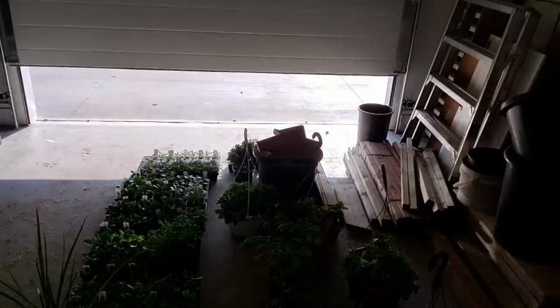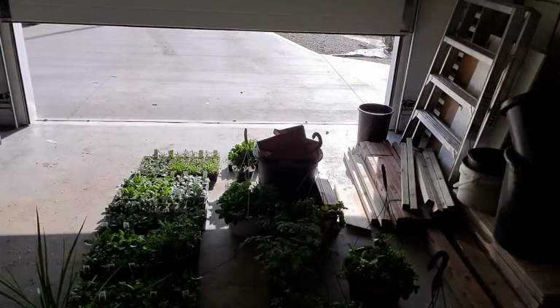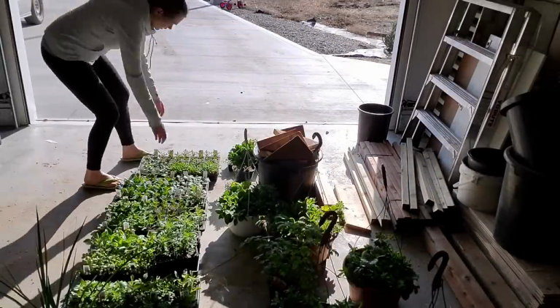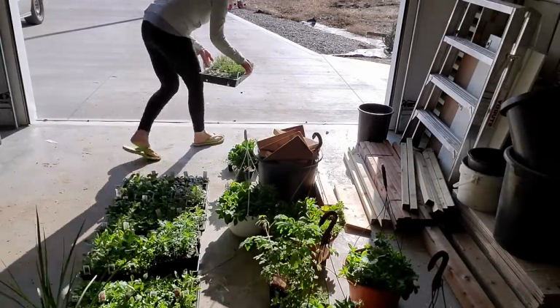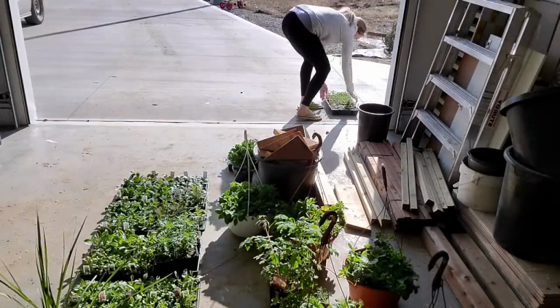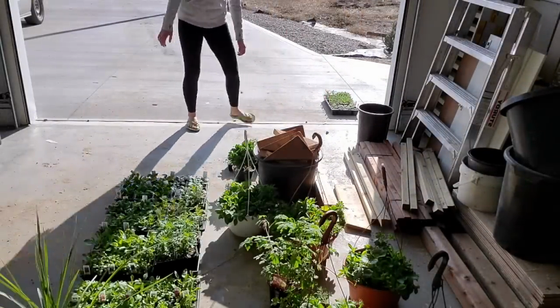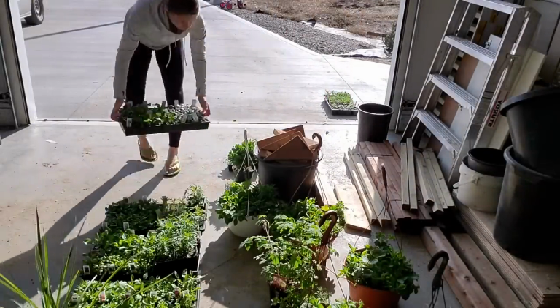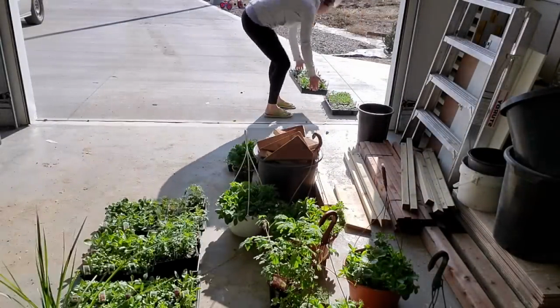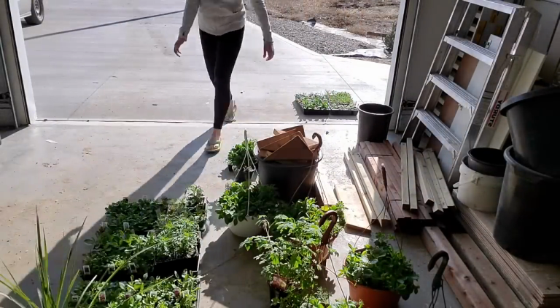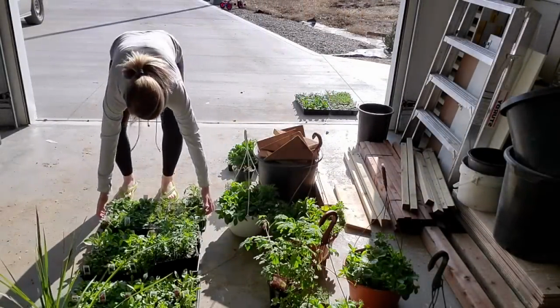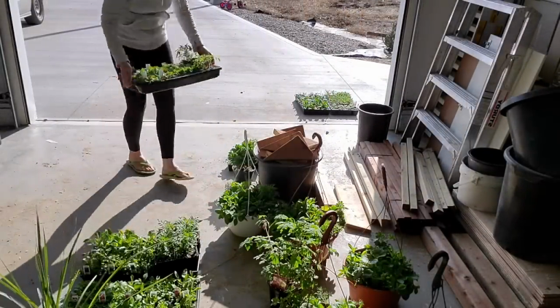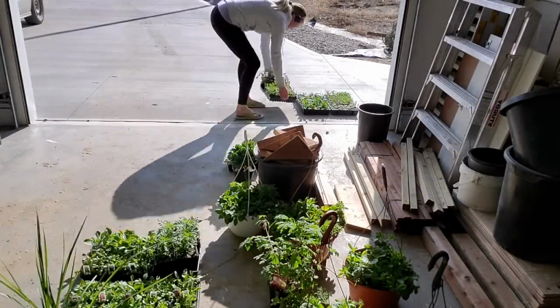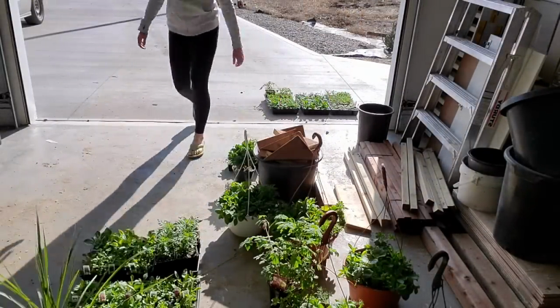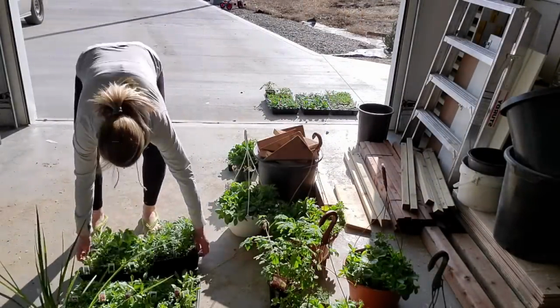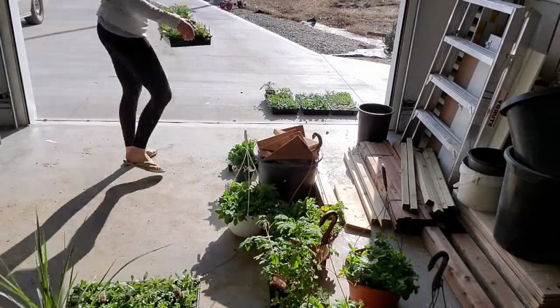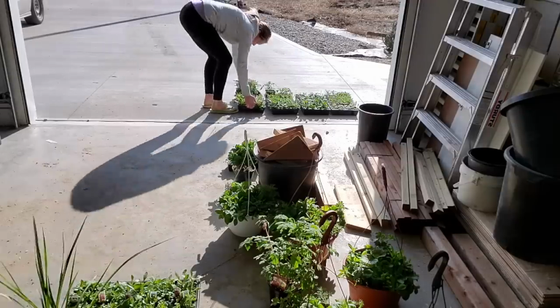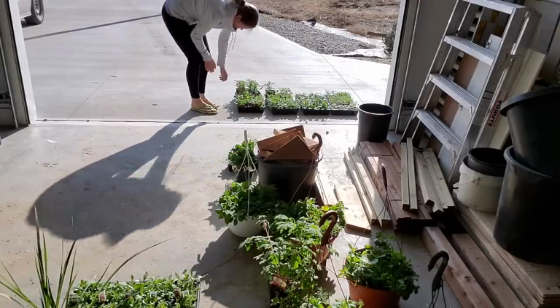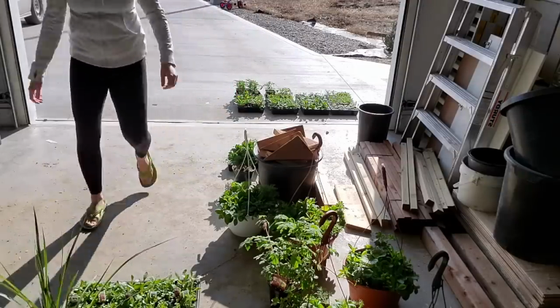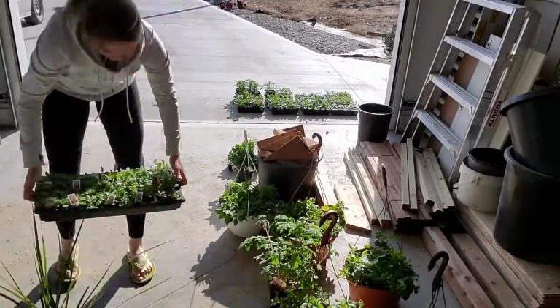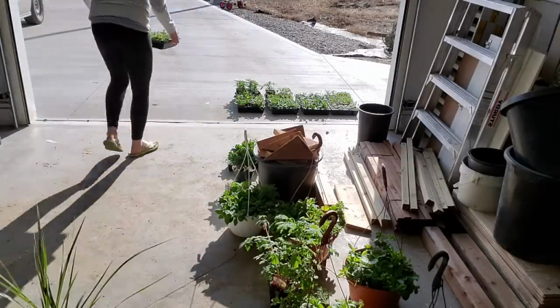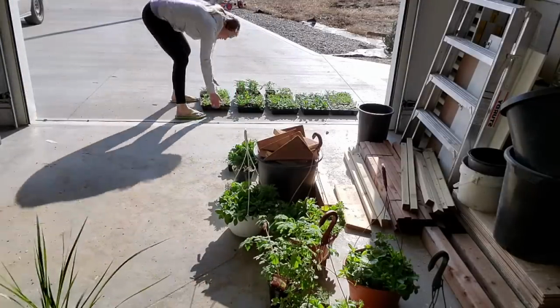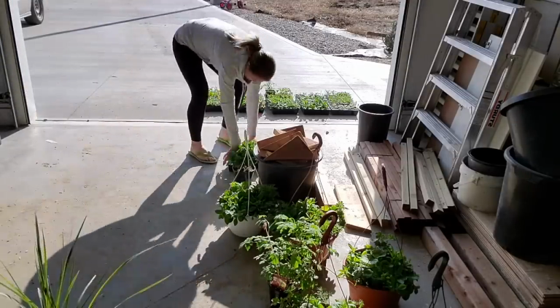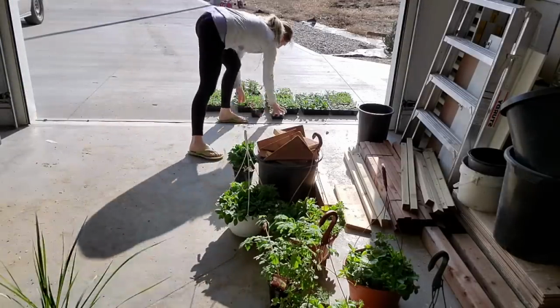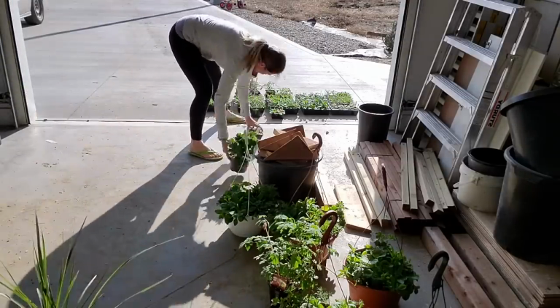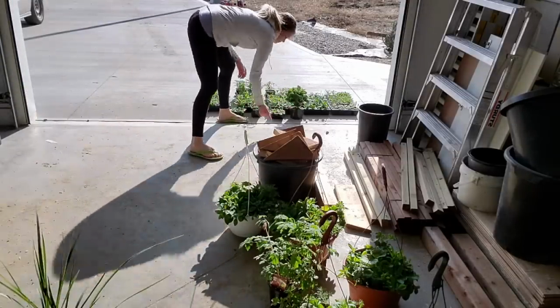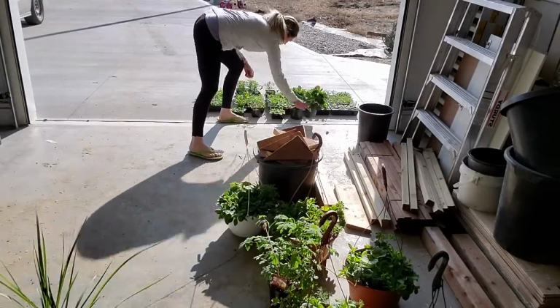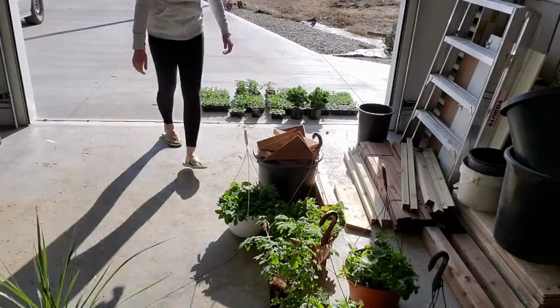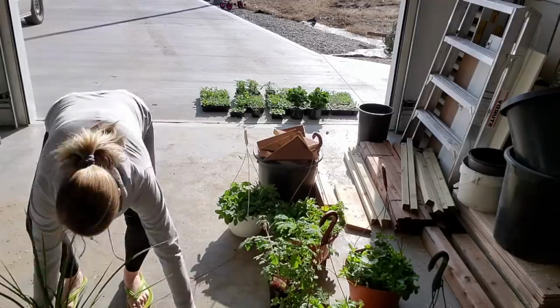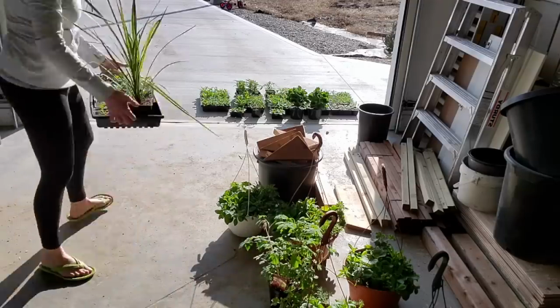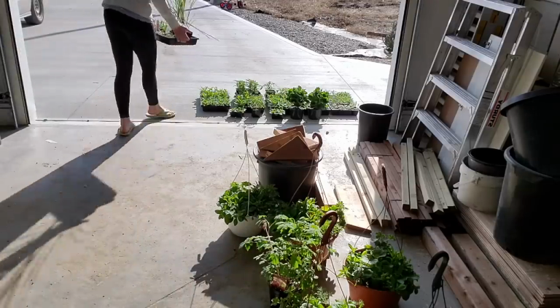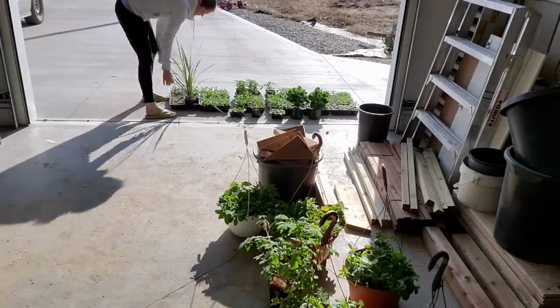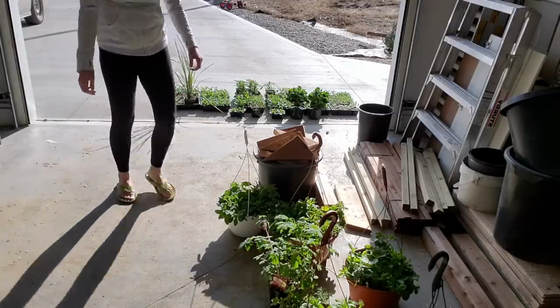I ordered my plants early this year. There seems to be a run on gardening because everybody's stuck at home, so I grabbed my plants early. But it still freezes at night, so every day I bring them out into the sun and then at night I bring them back into the garage. It's a little bit of work, but I cannot wait to get gardening.